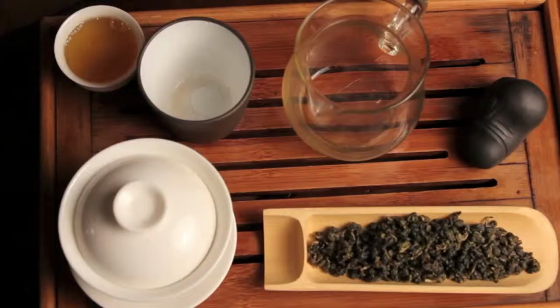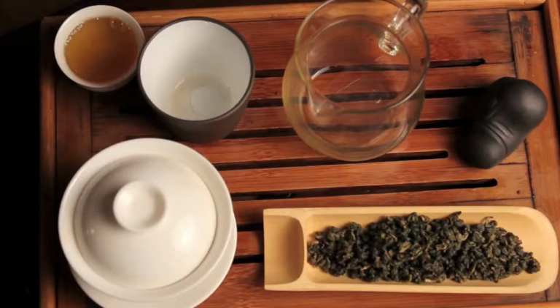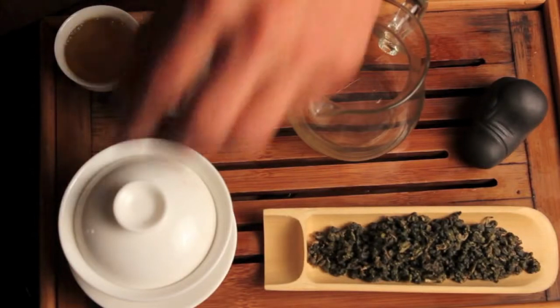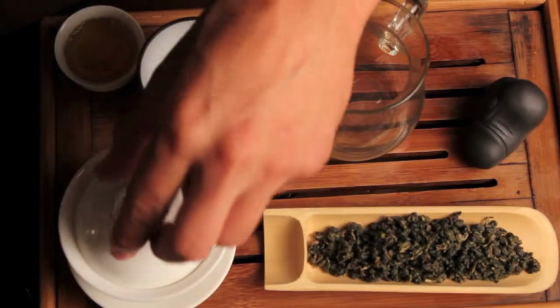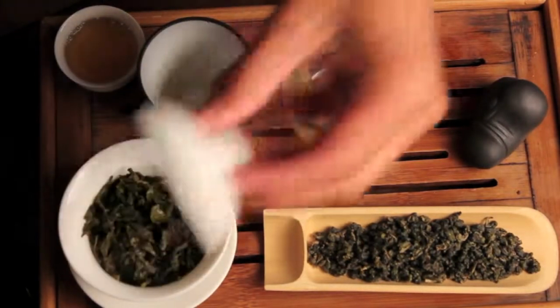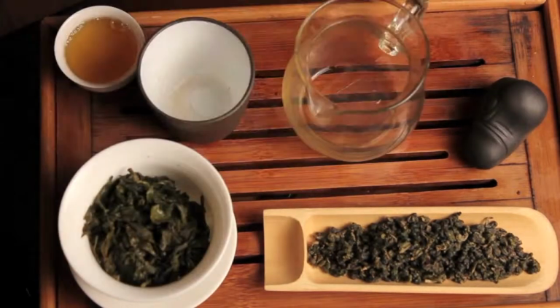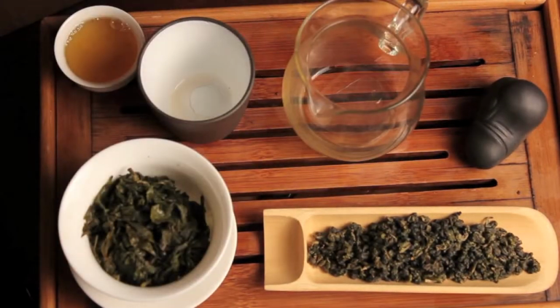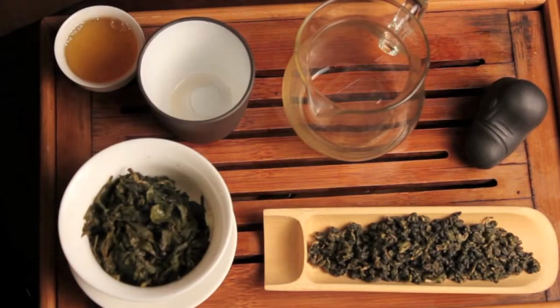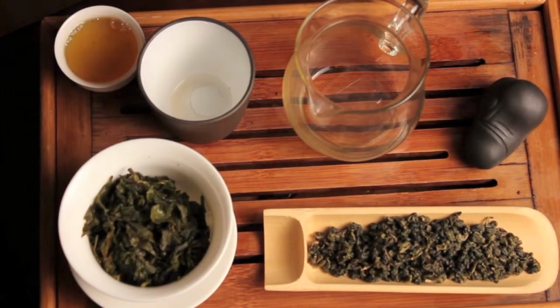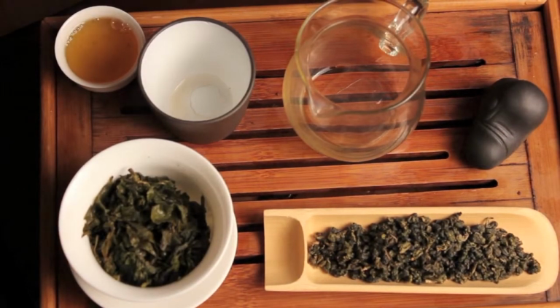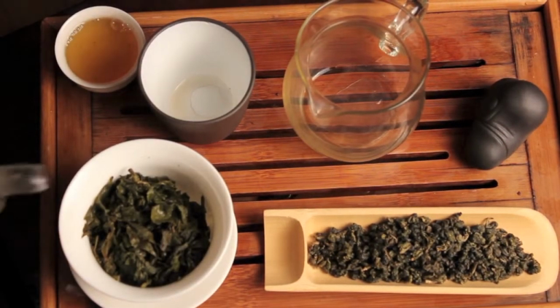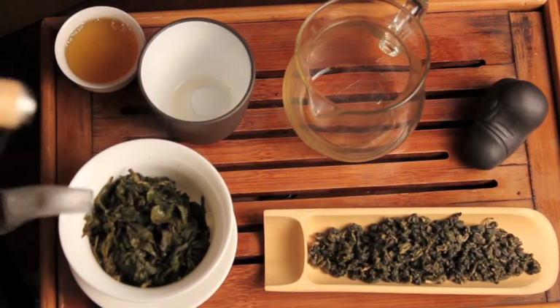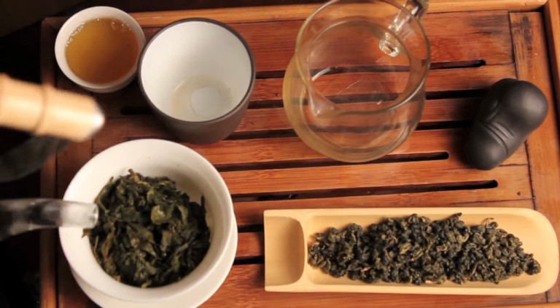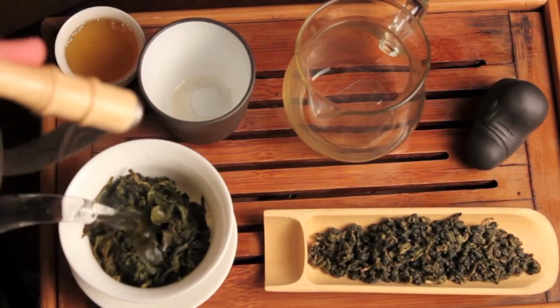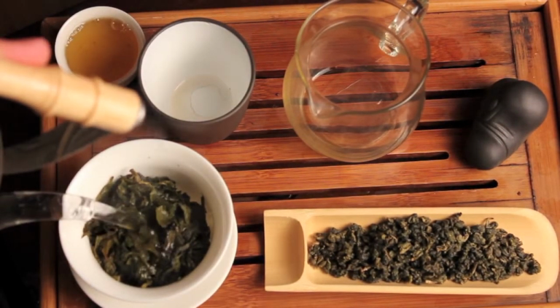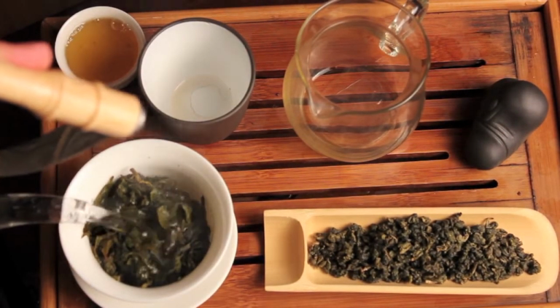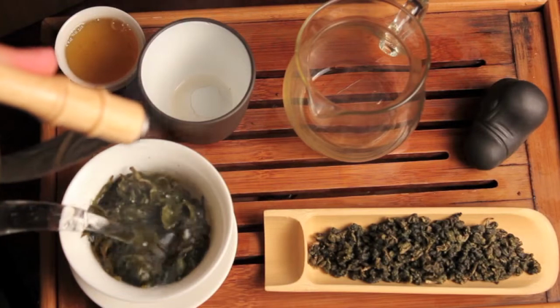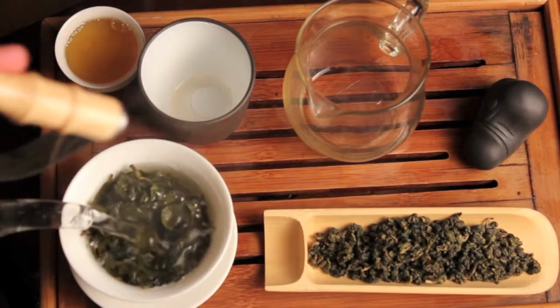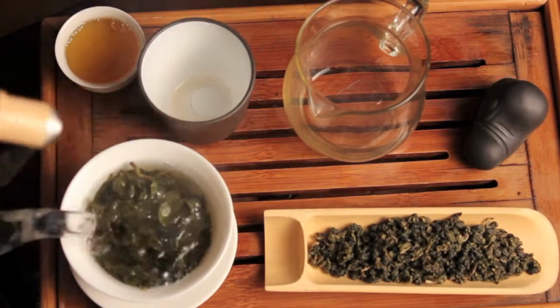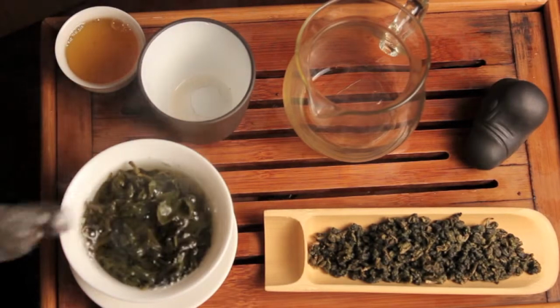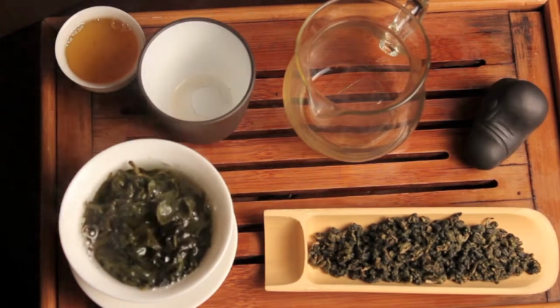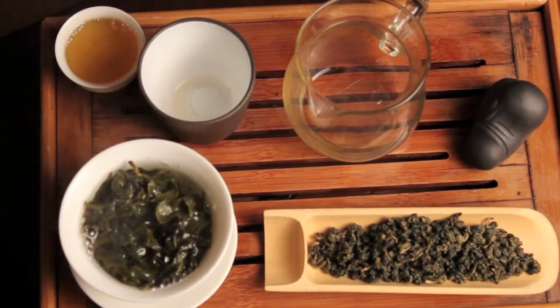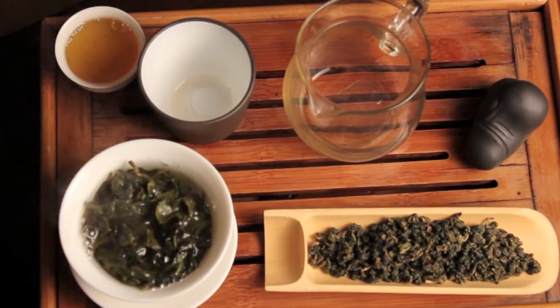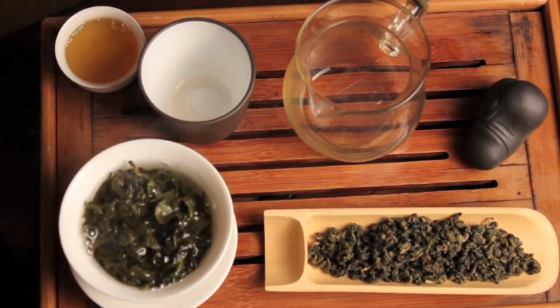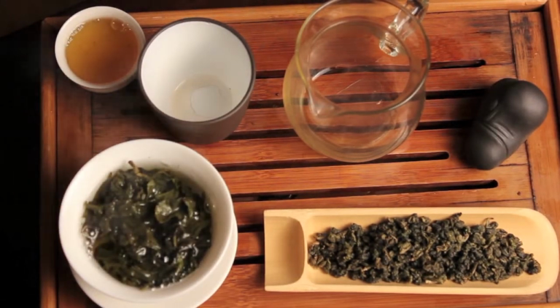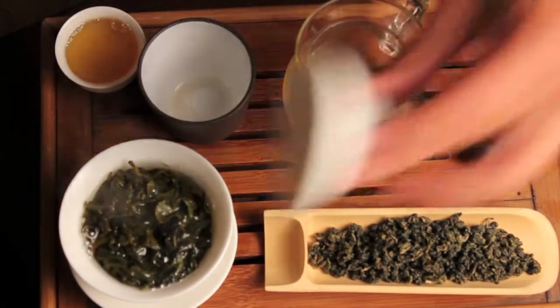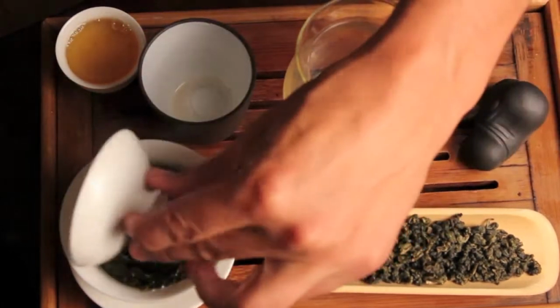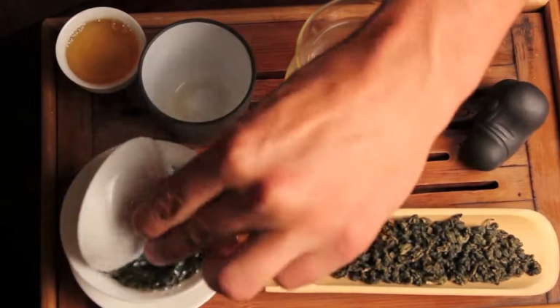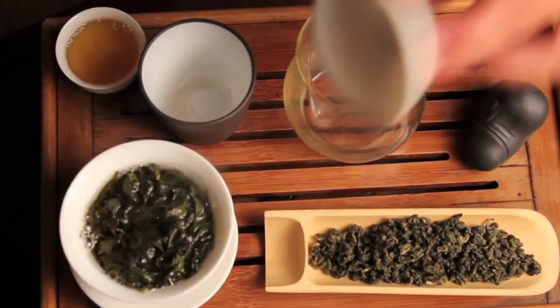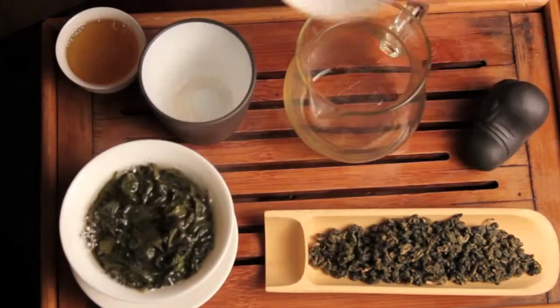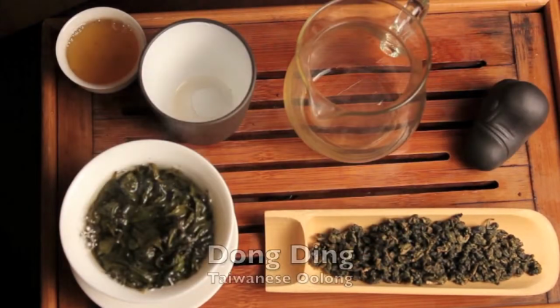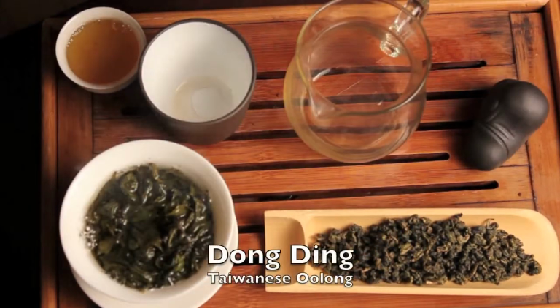What's up guys, right now I'm brewing an oolong from Taiwan. This is definitely one of the most famous oolongs from Taiwan — it's called a dong ding.